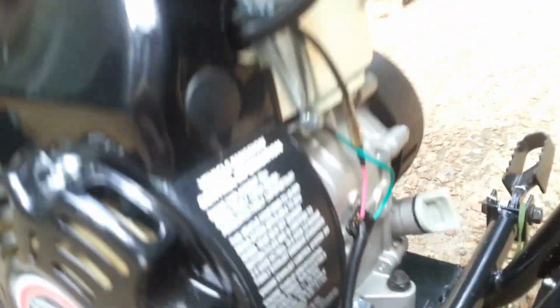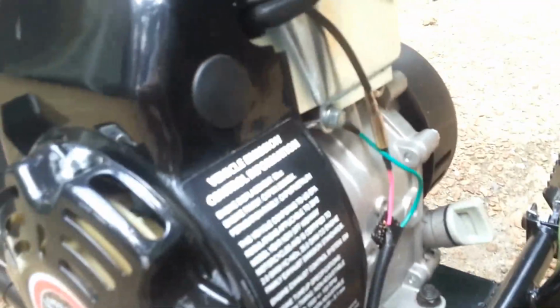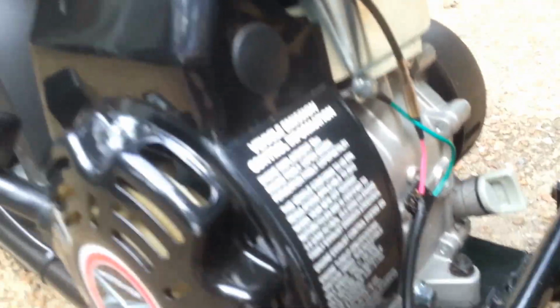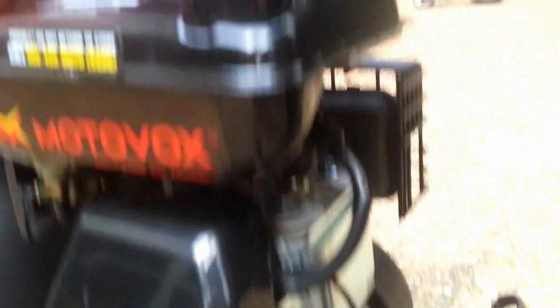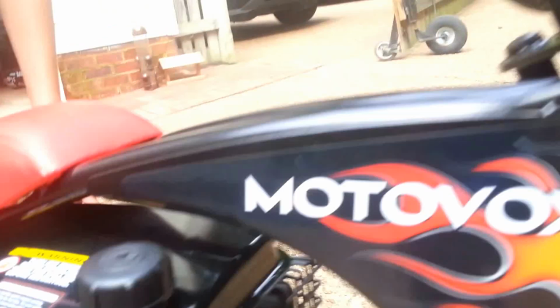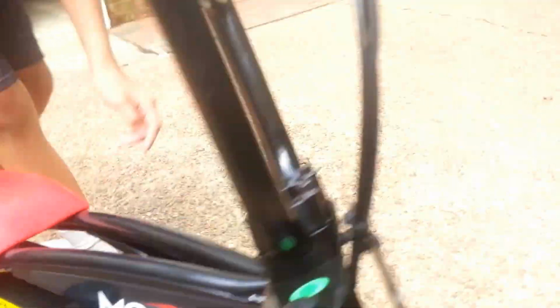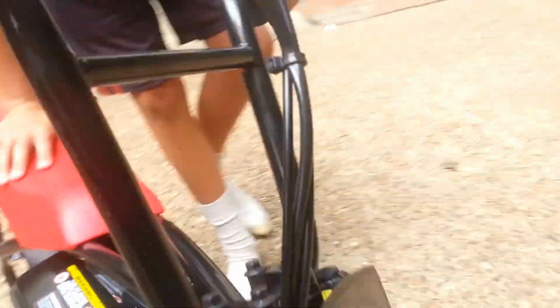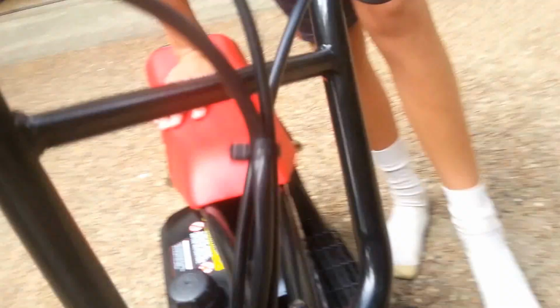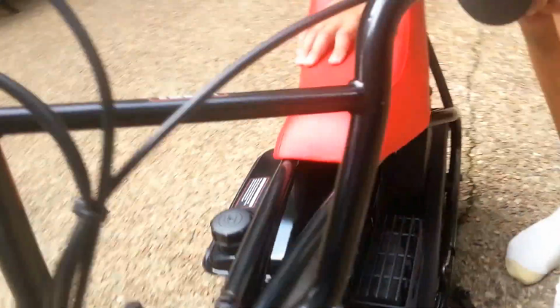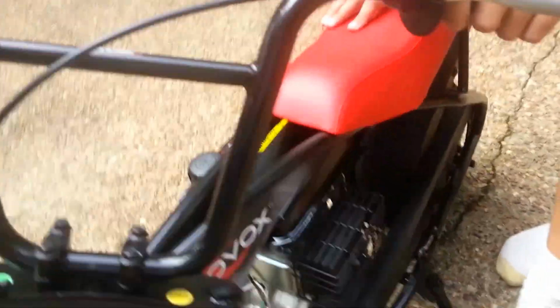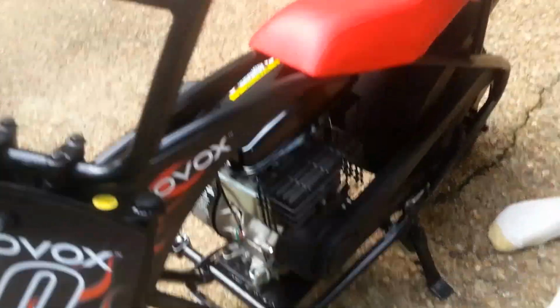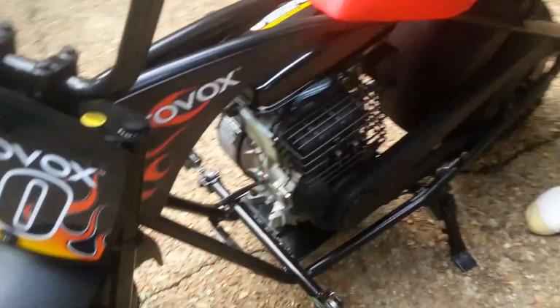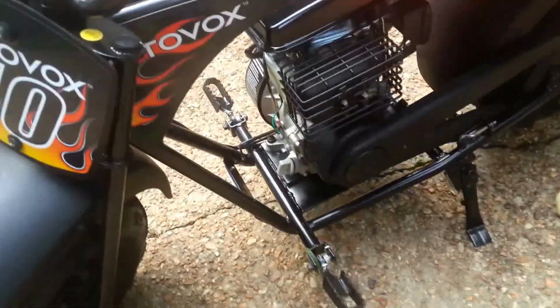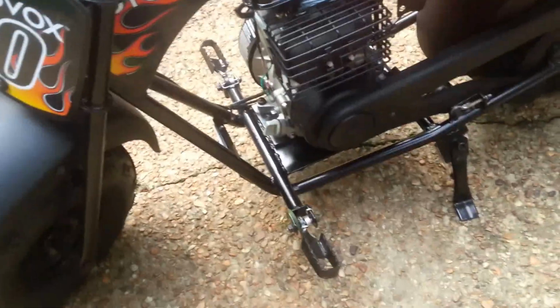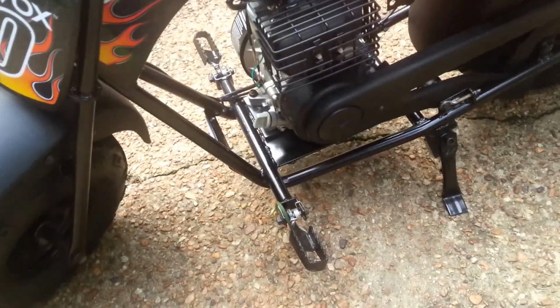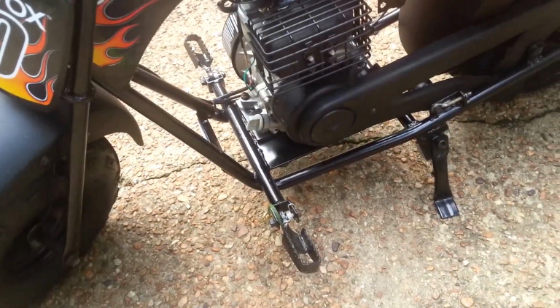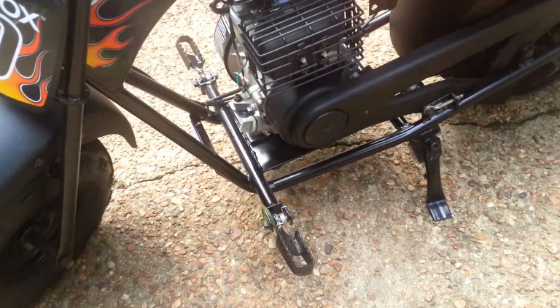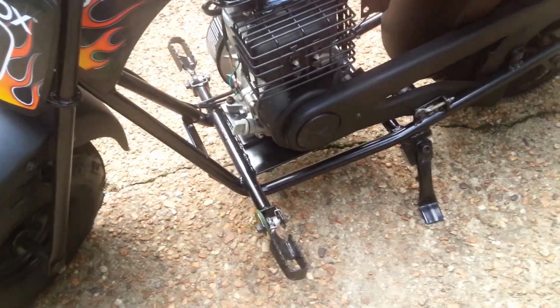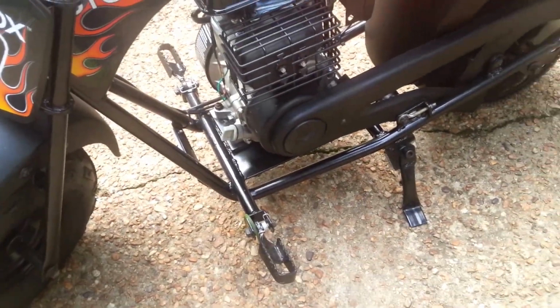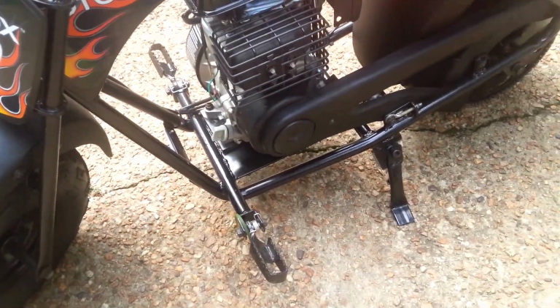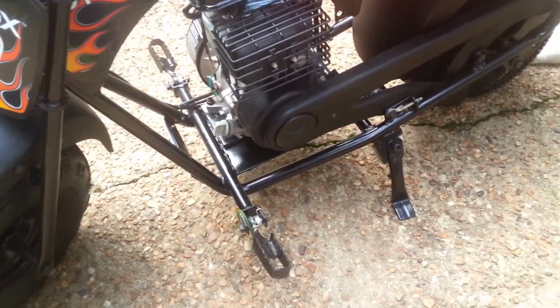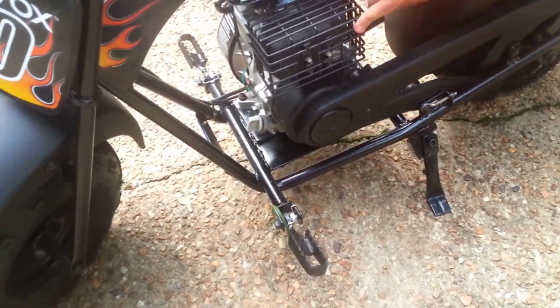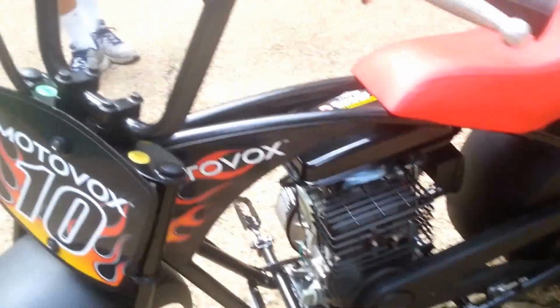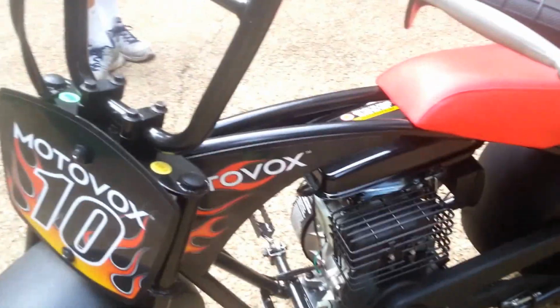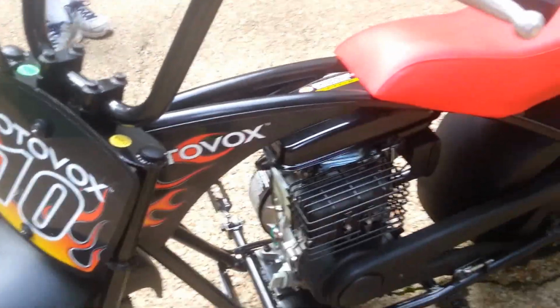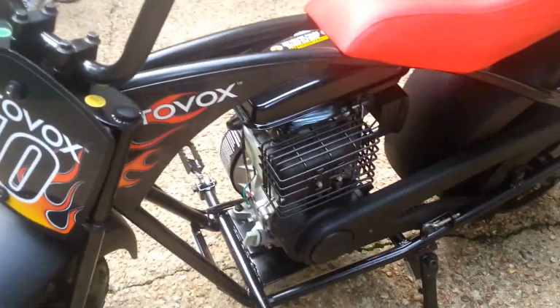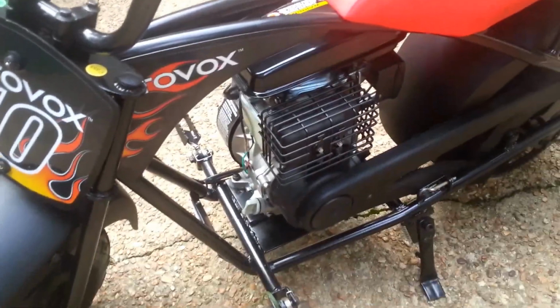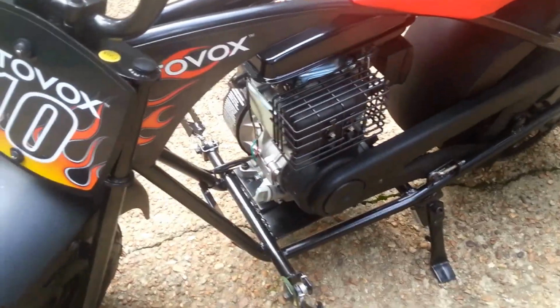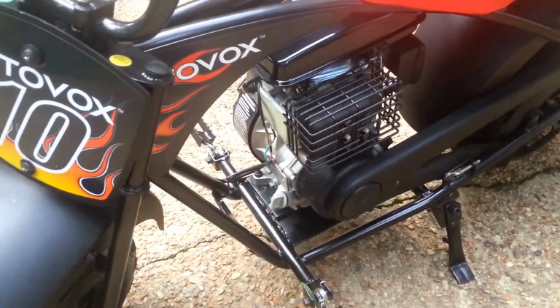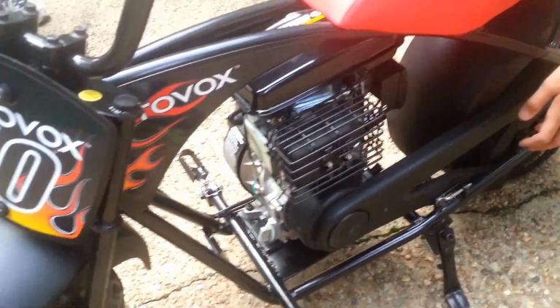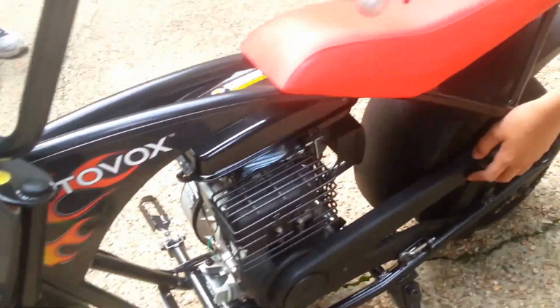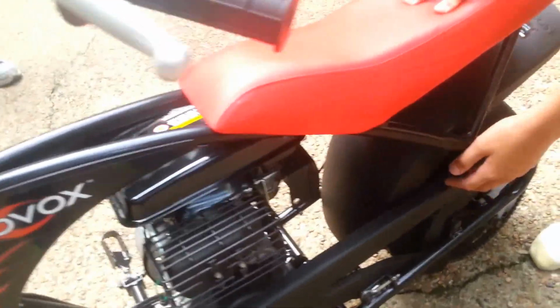Over here you've got the kickstand and footrest, exhaust, chain, chain guard.